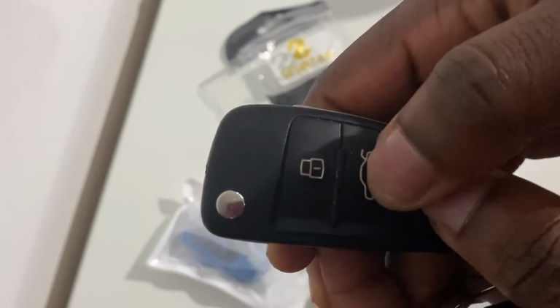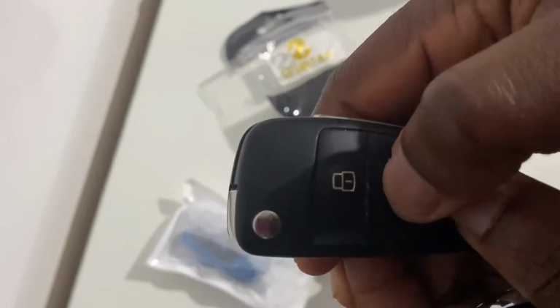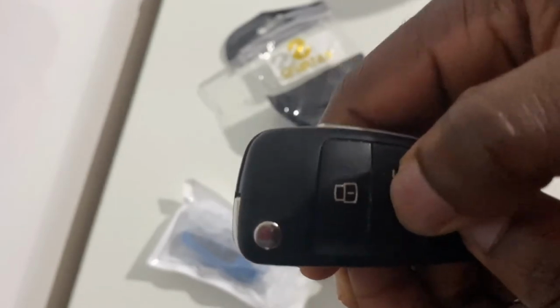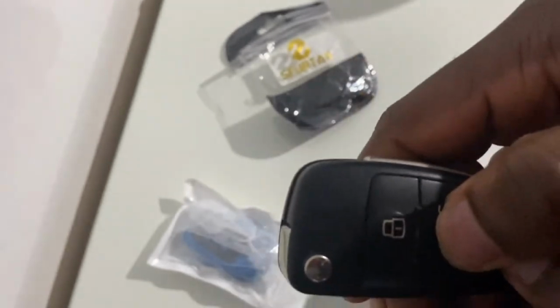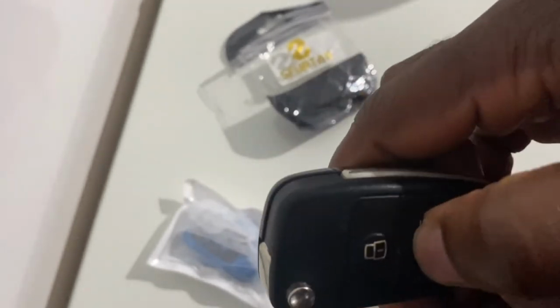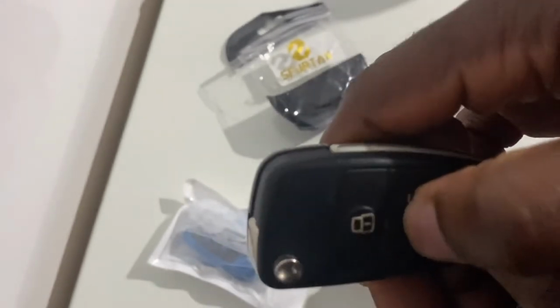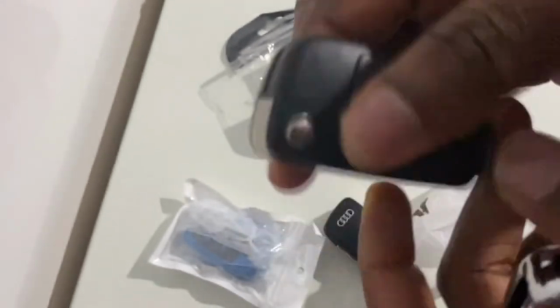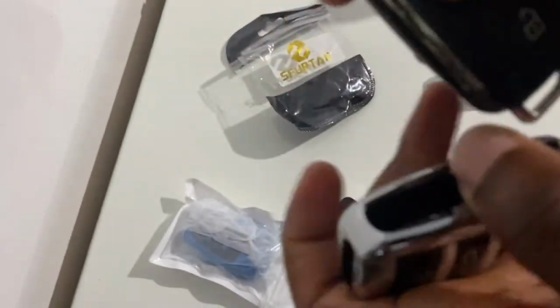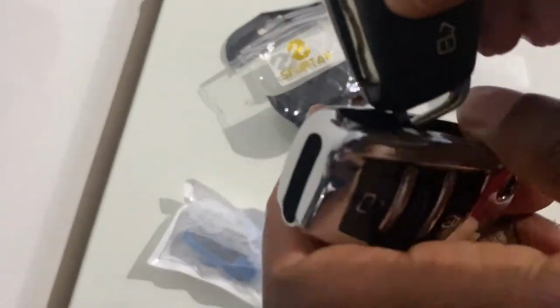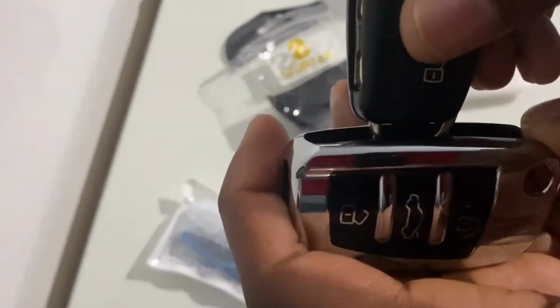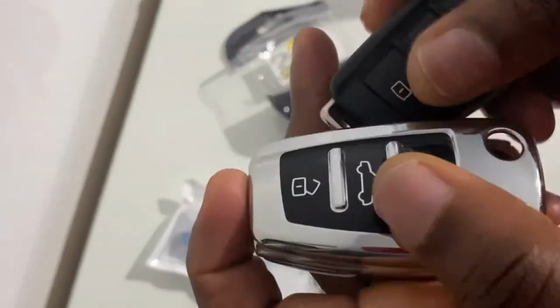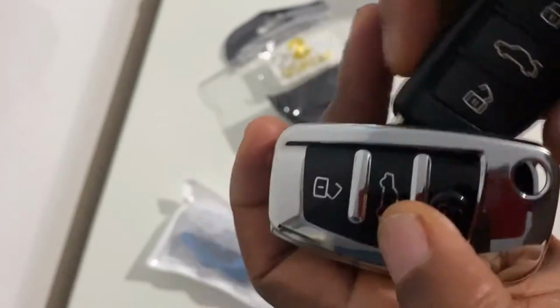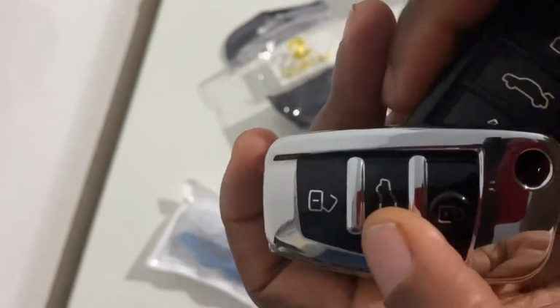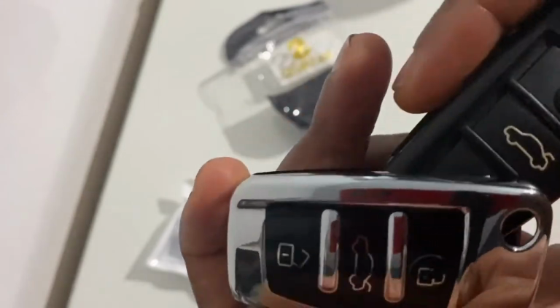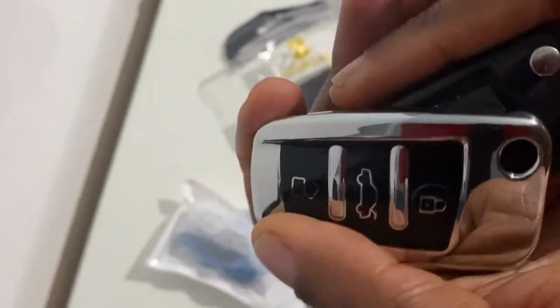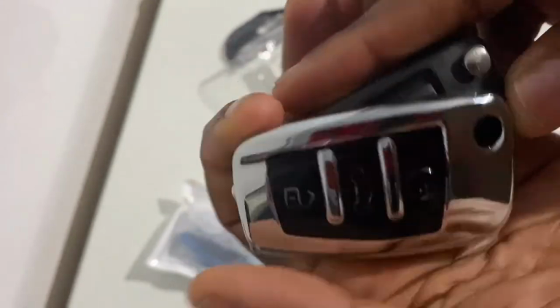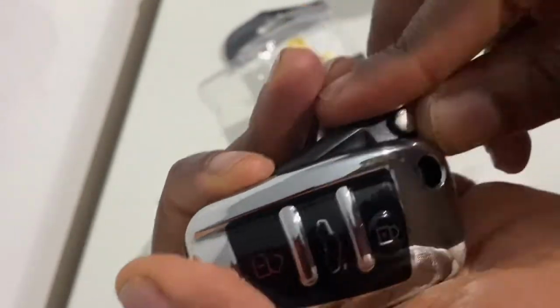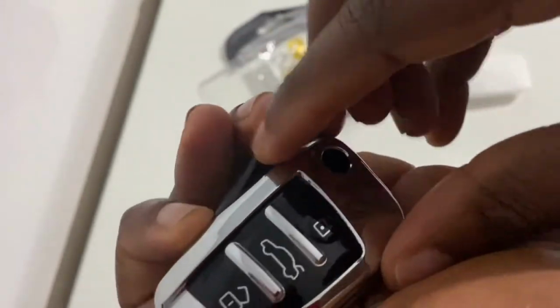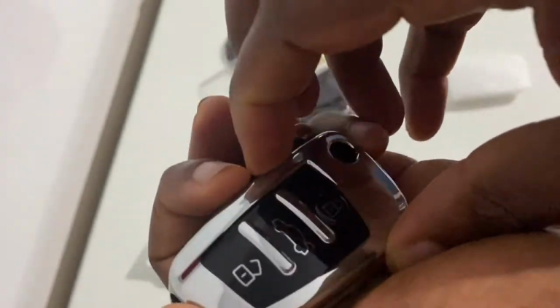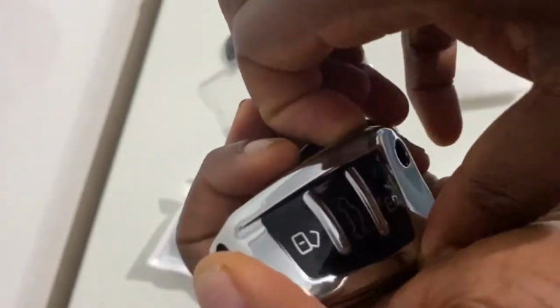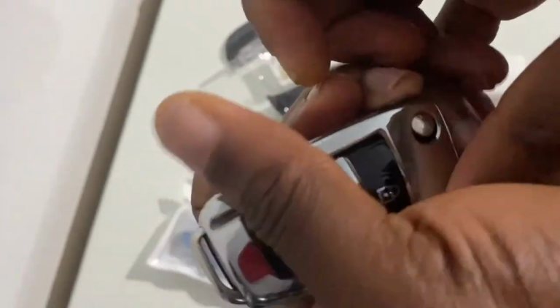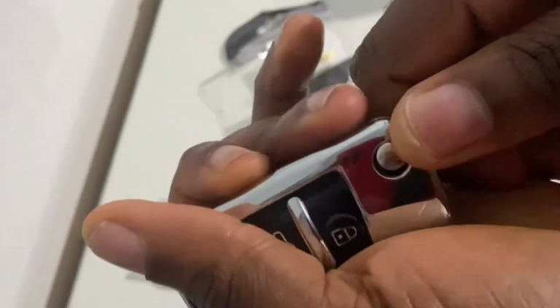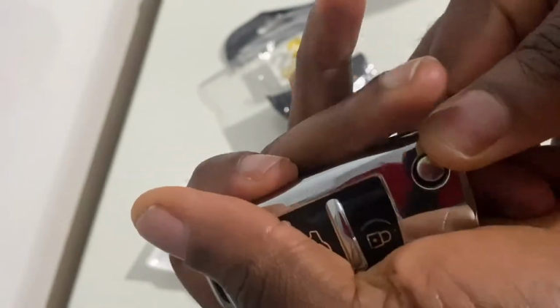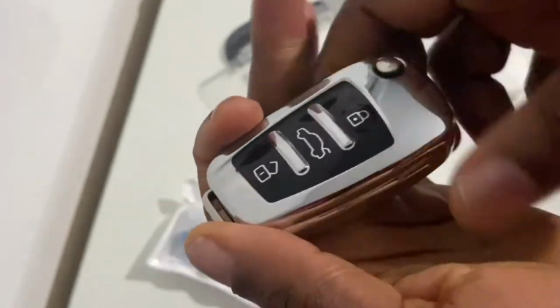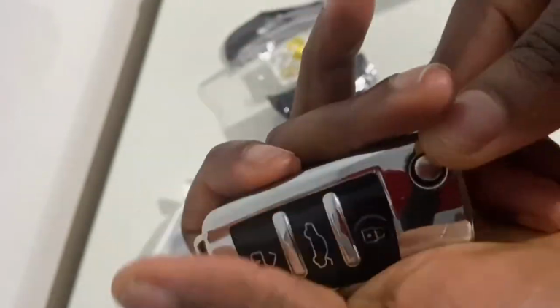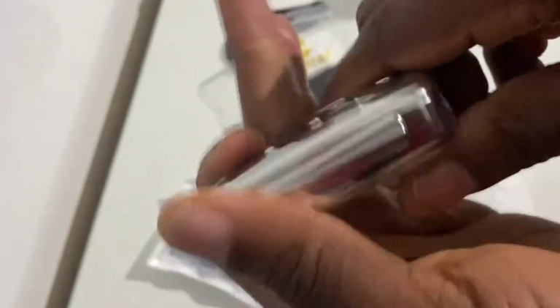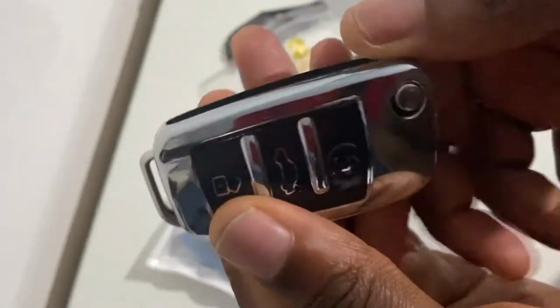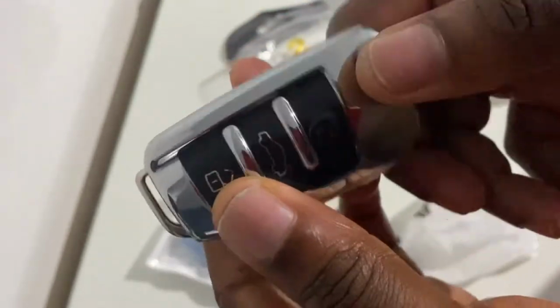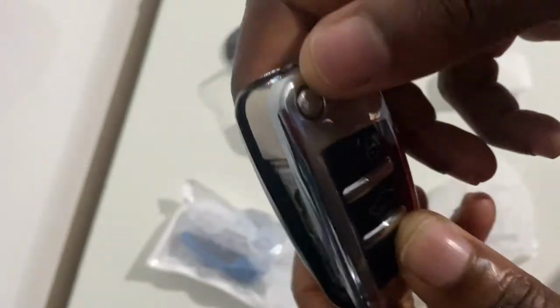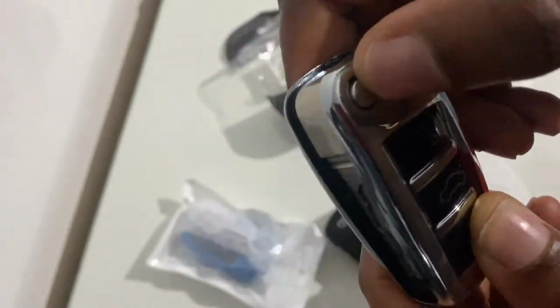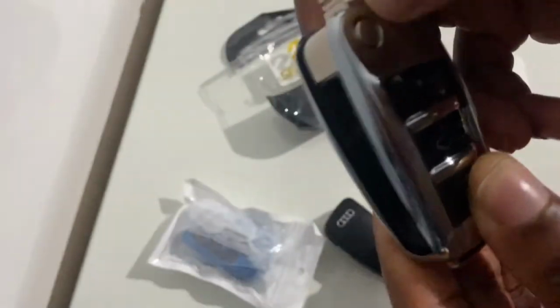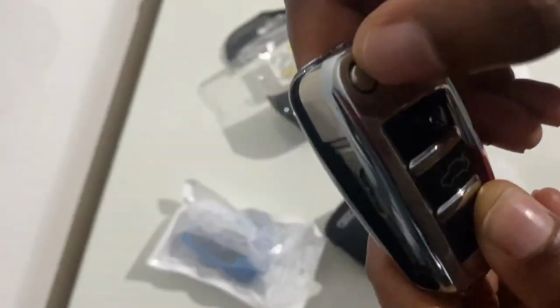Once you're certain that you haven't got a battery issue and that the red LED light is flashing, you can insert it back into the silver casing and test out the buttons on the silver casing to ensure that when you press on them, they open the car.